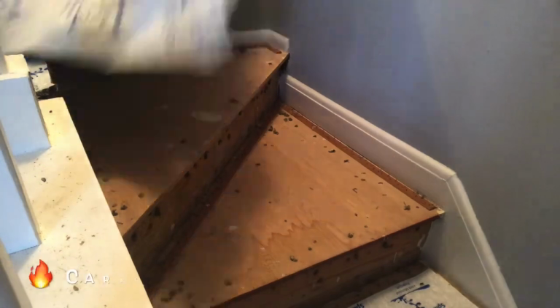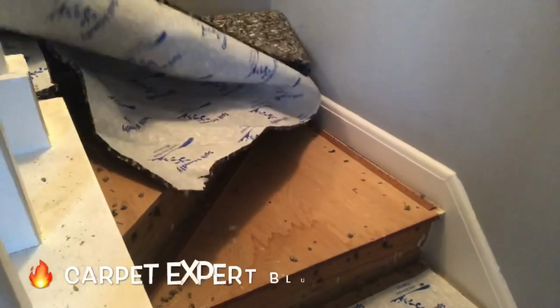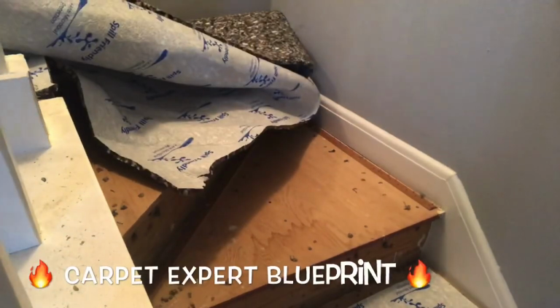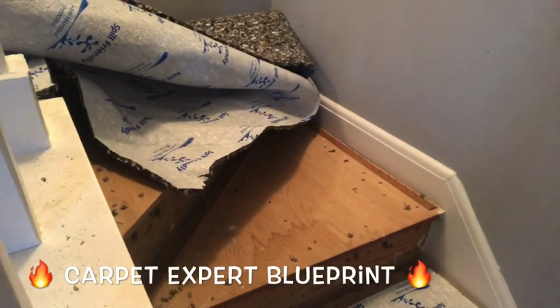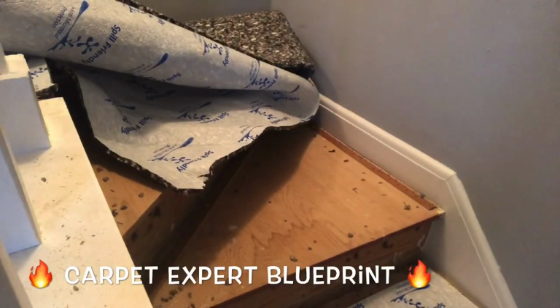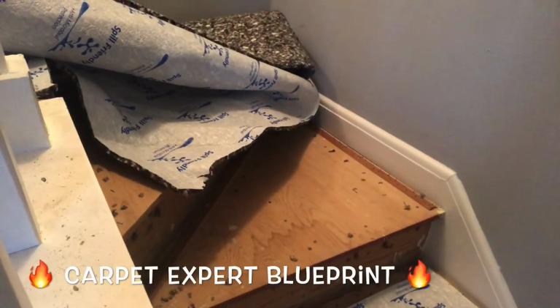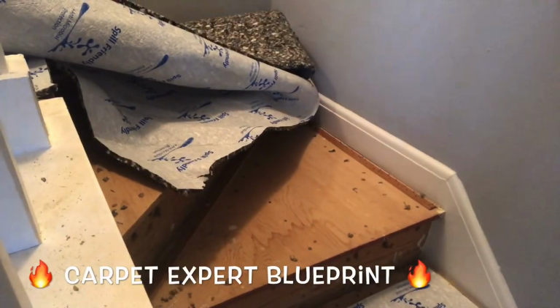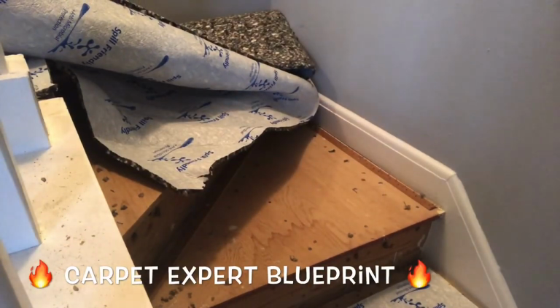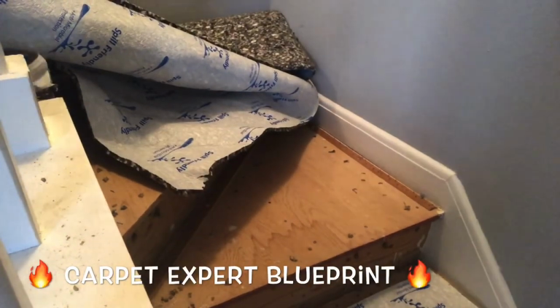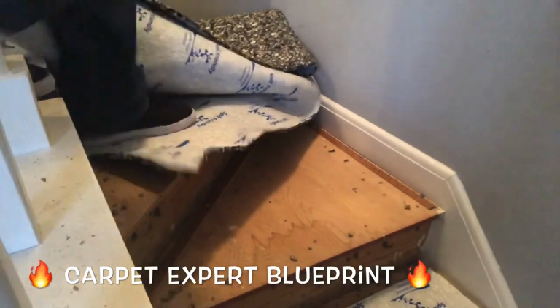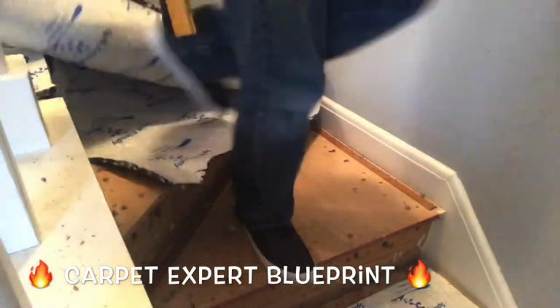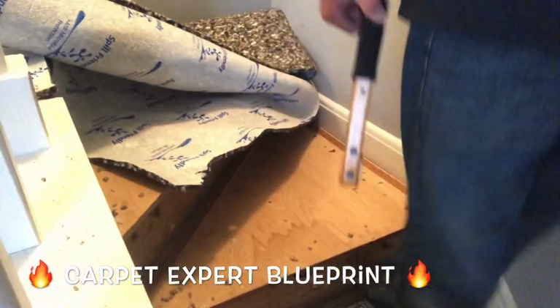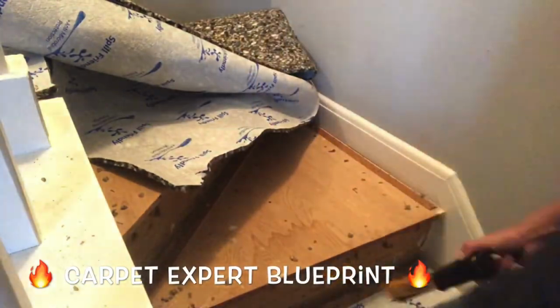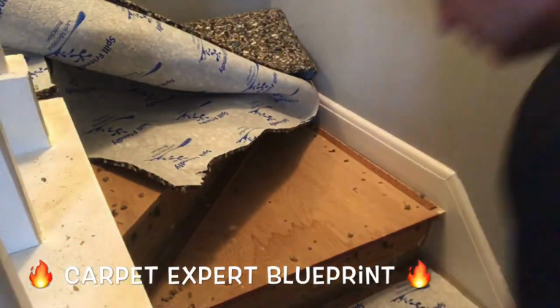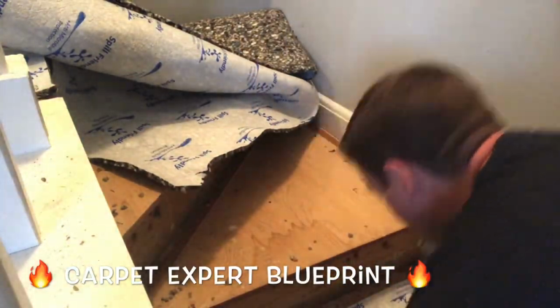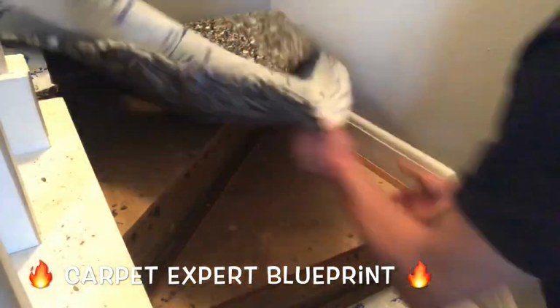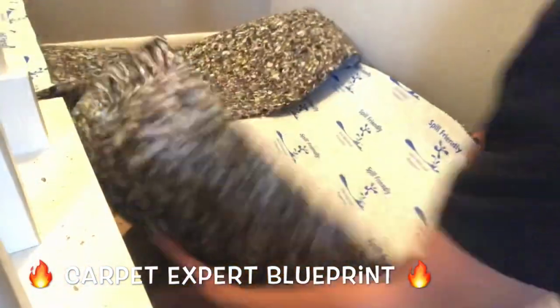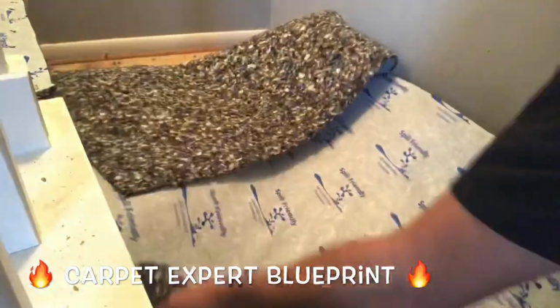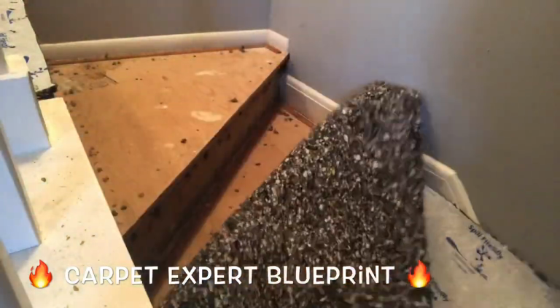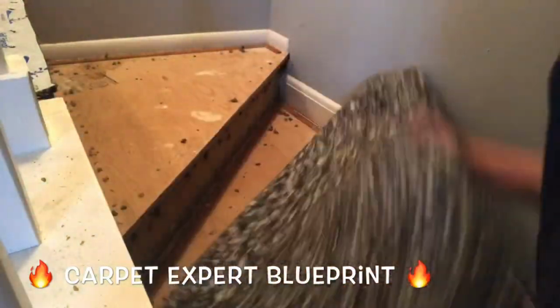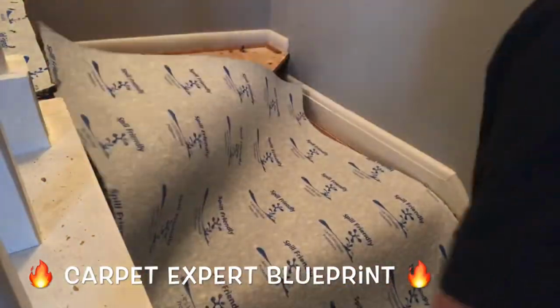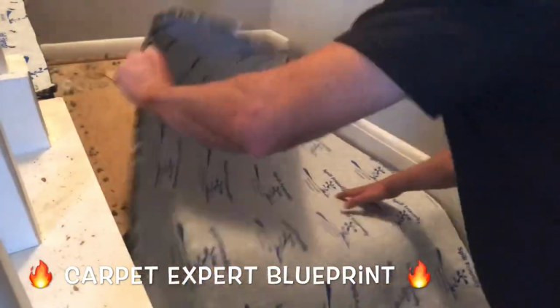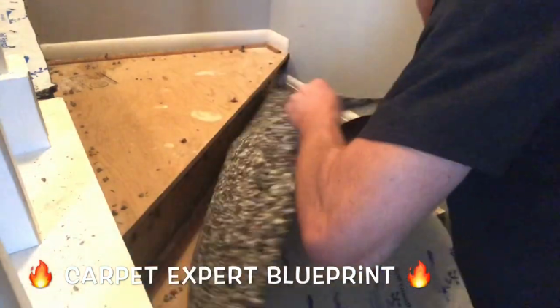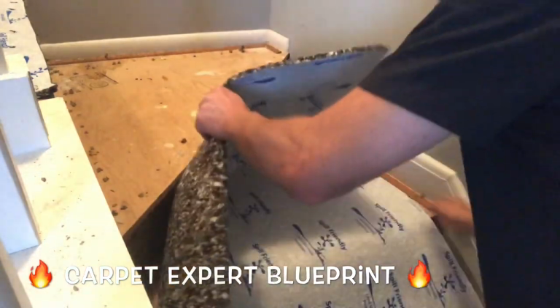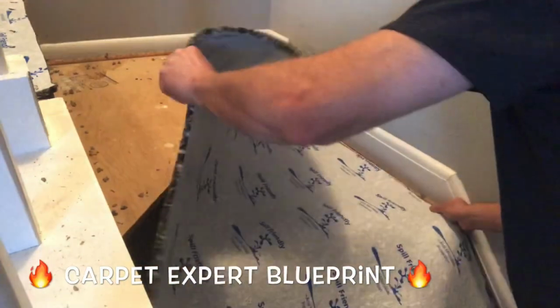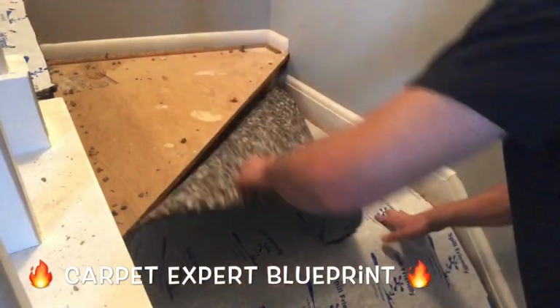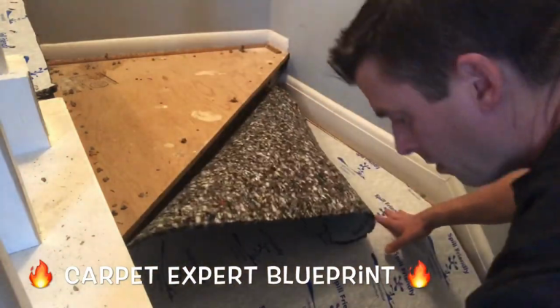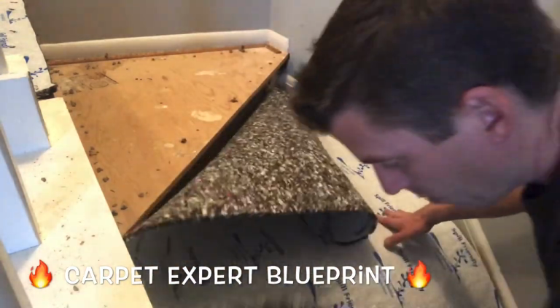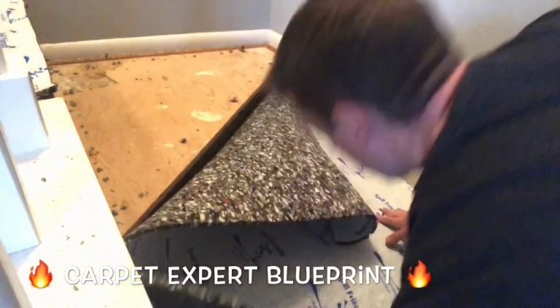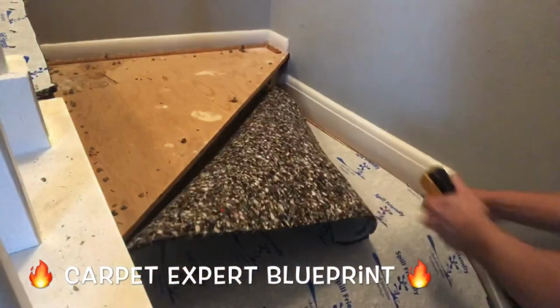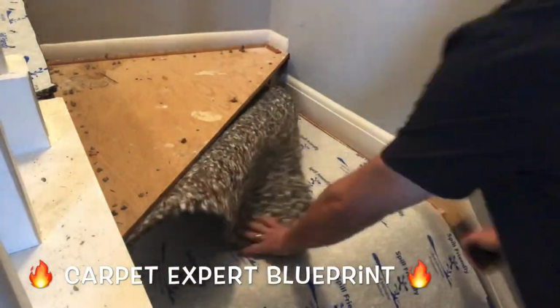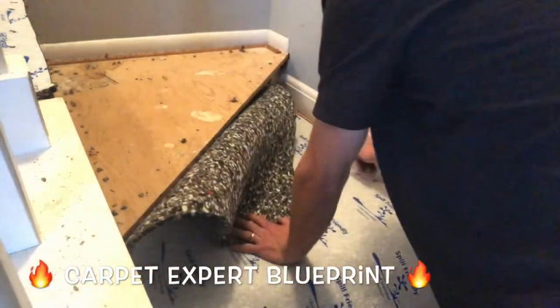The dreaded pie-shaped stairs. For all you DIY types out there, how do you actually carpet these things and make them make sense? It's a little tricky if you've never done it before, but in this video I hope to give you some clarity on this so you can go ahead and tackle this do-it-yourself project on your own.